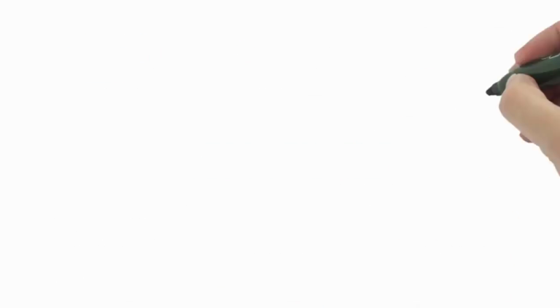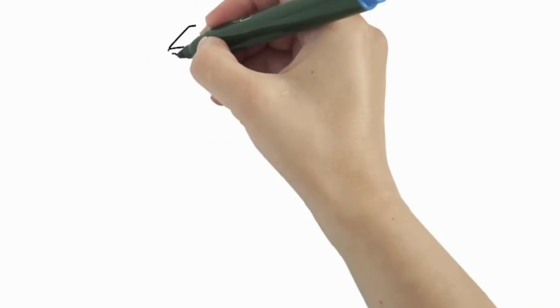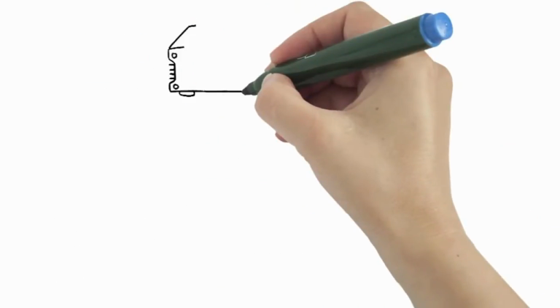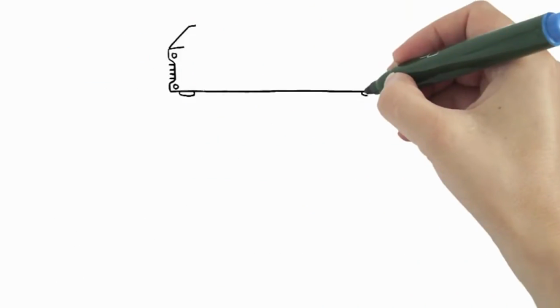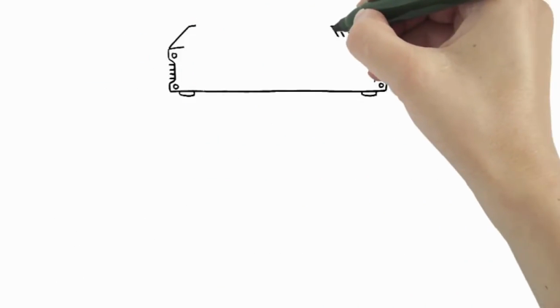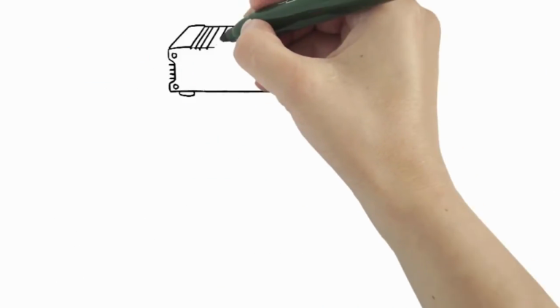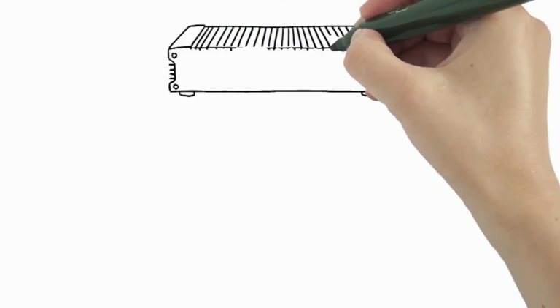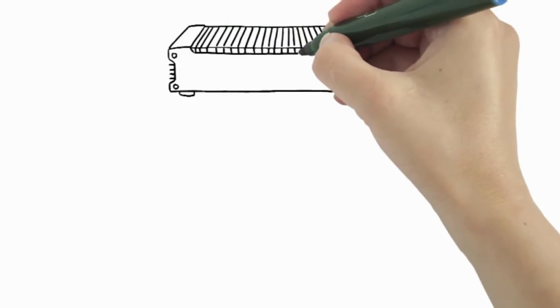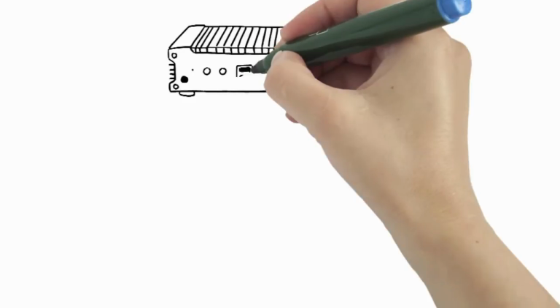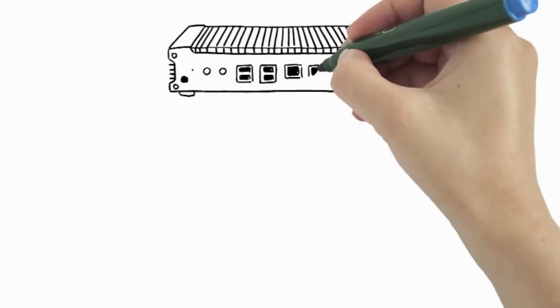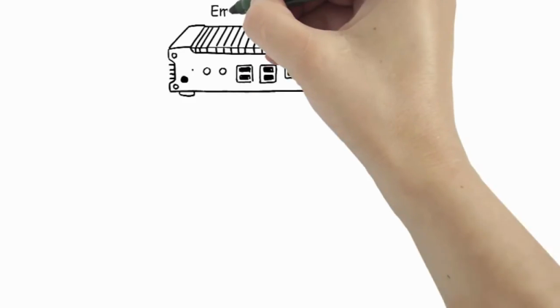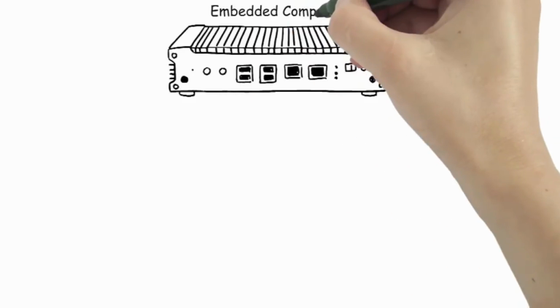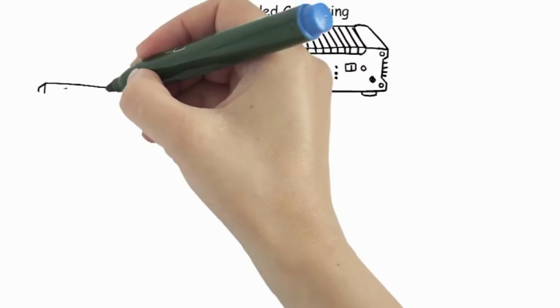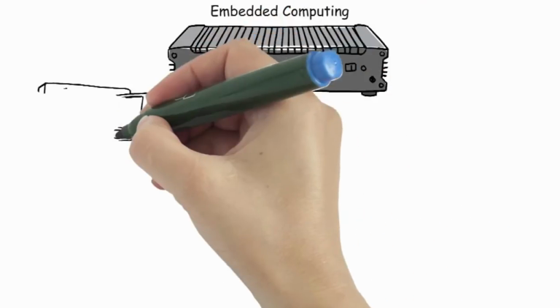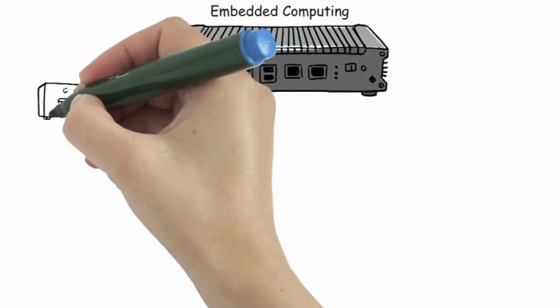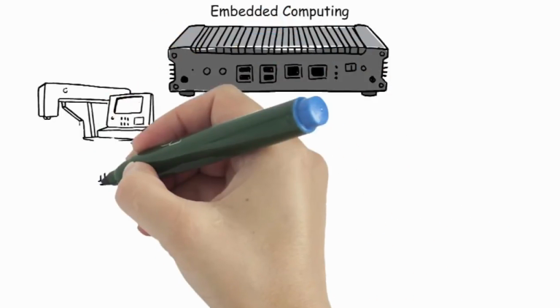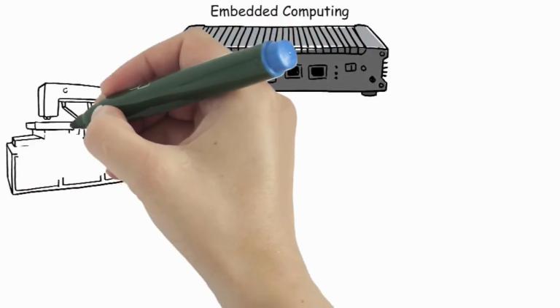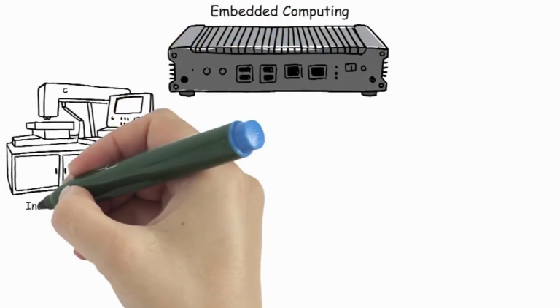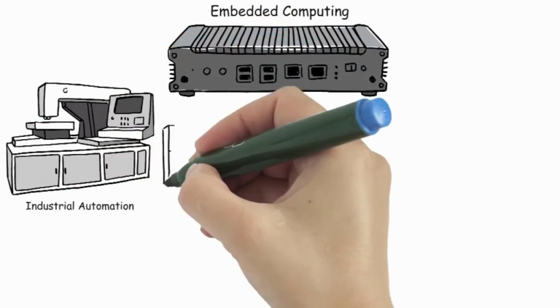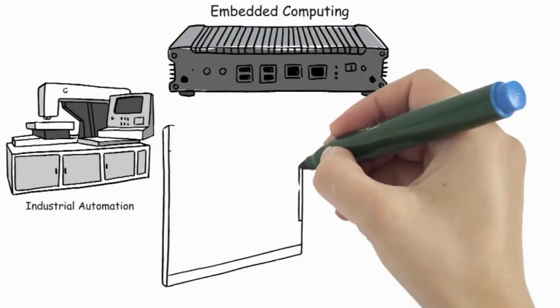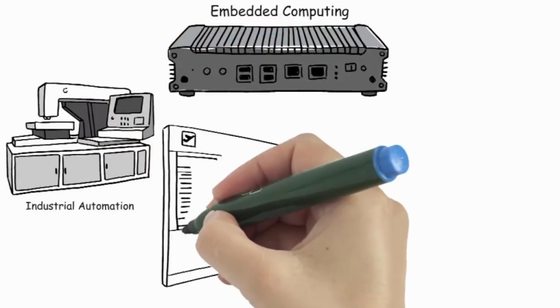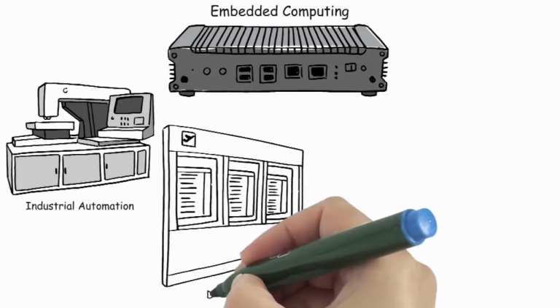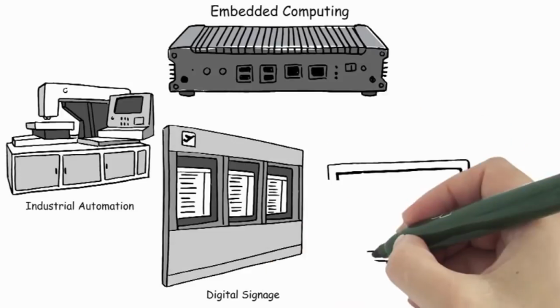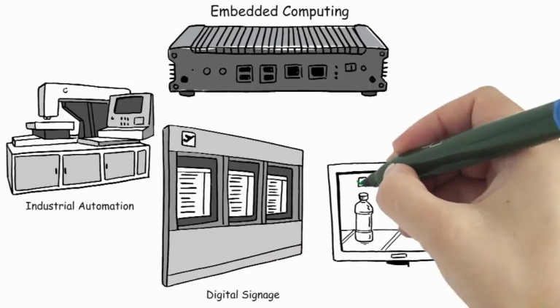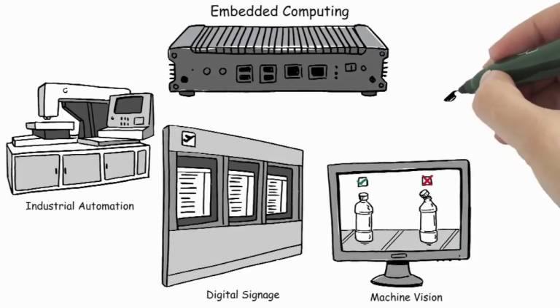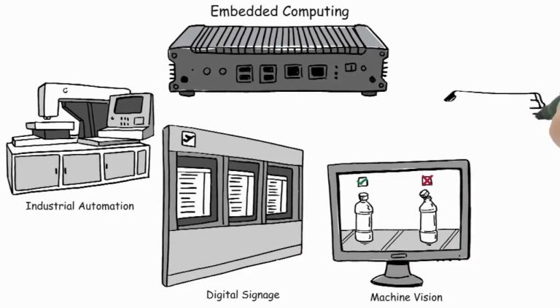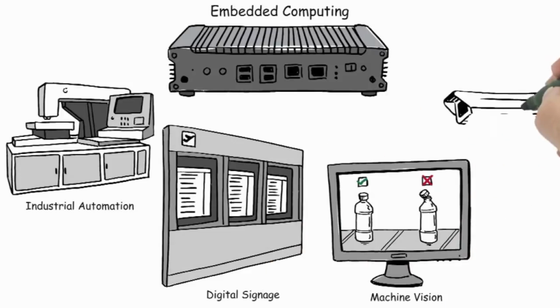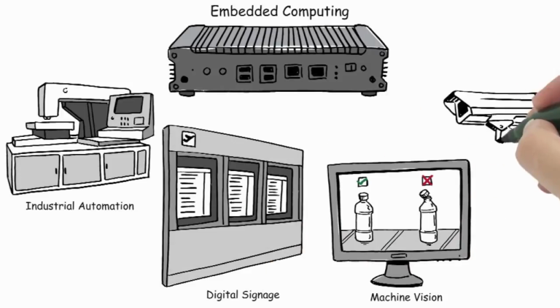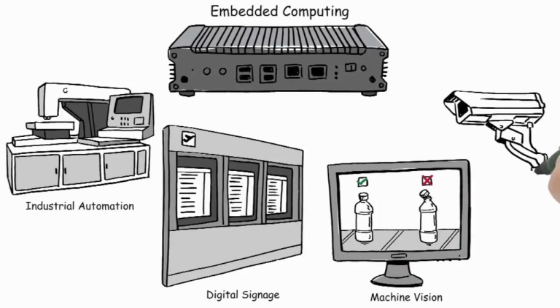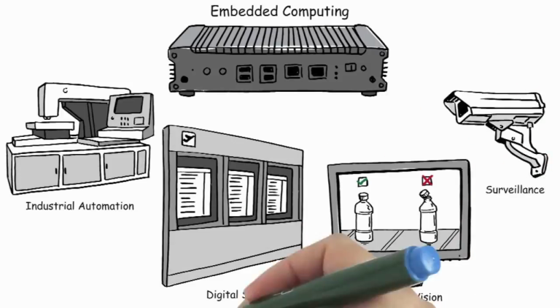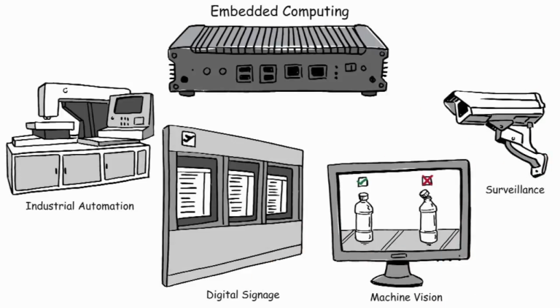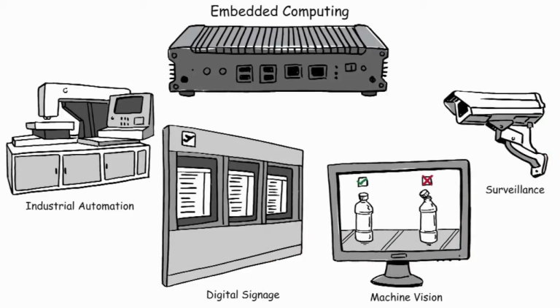Our embedded computing products with their fanless, Intel-based architecture and rugged design are ideal for laser-cutting machinery, digital signage systems, vision control, video surveillance, and other industrial automation applications.